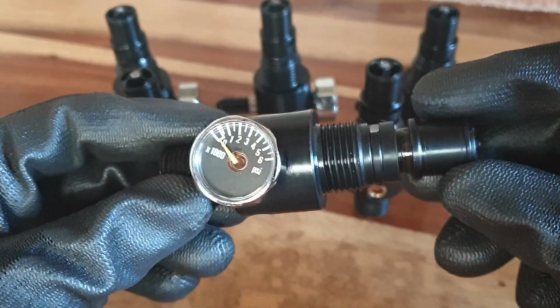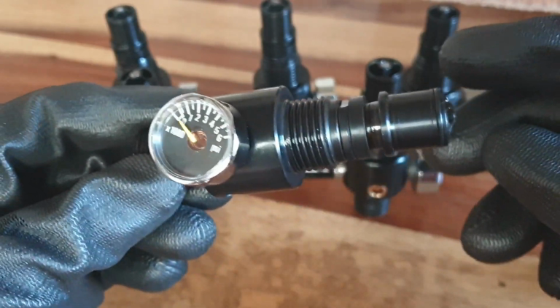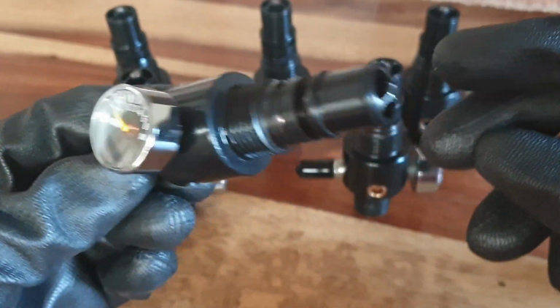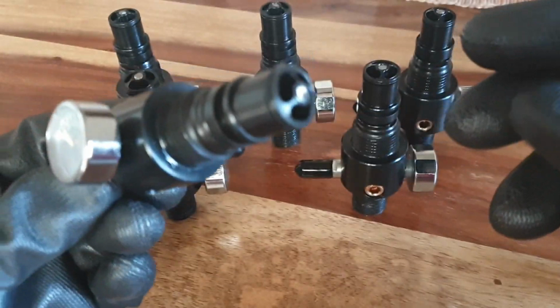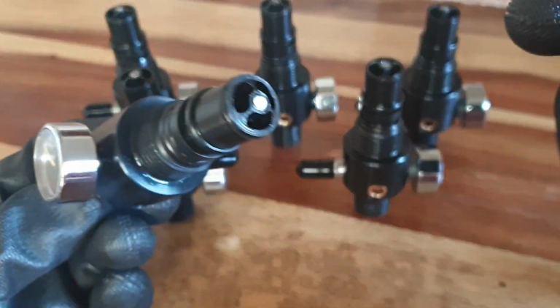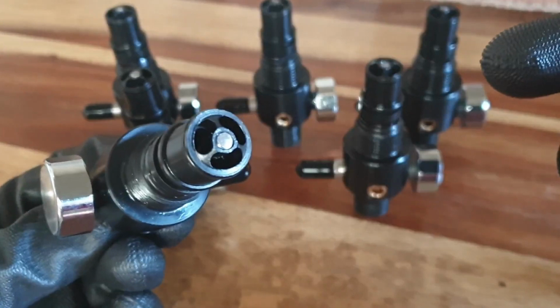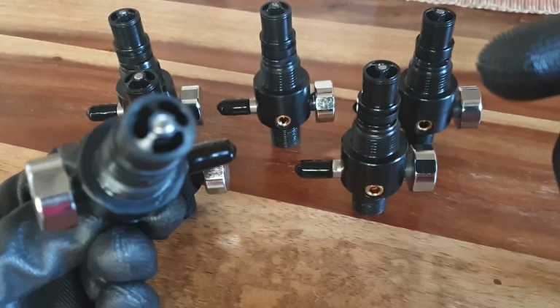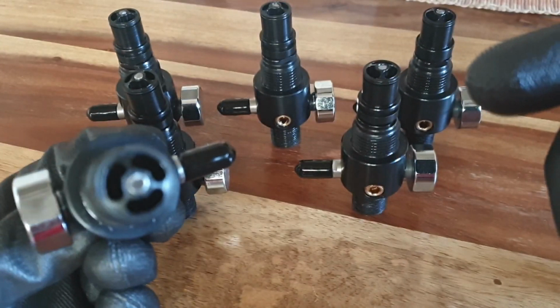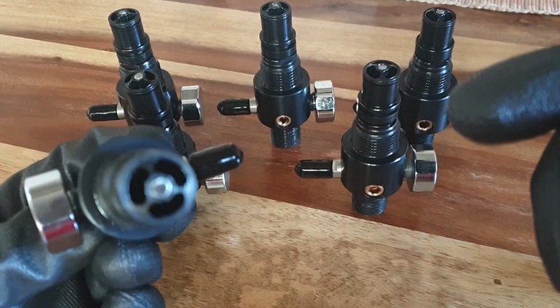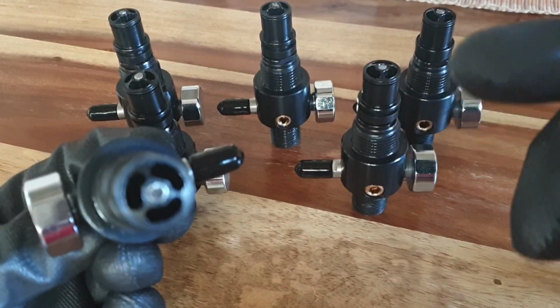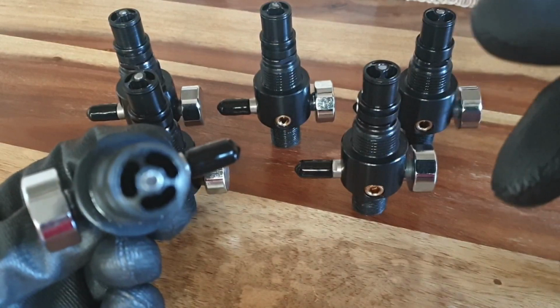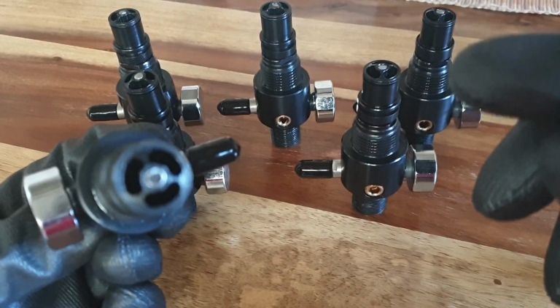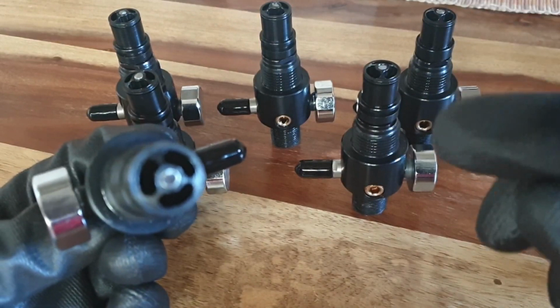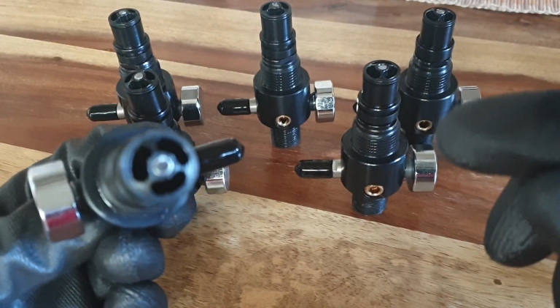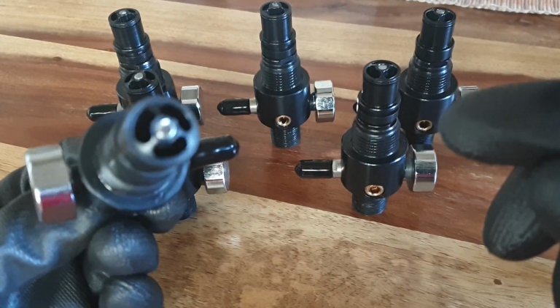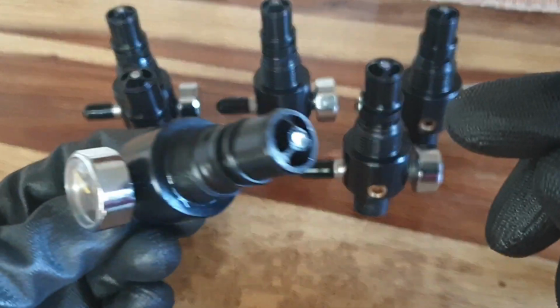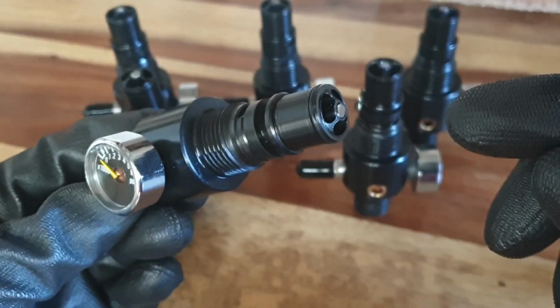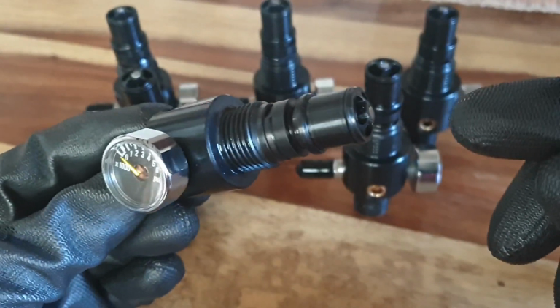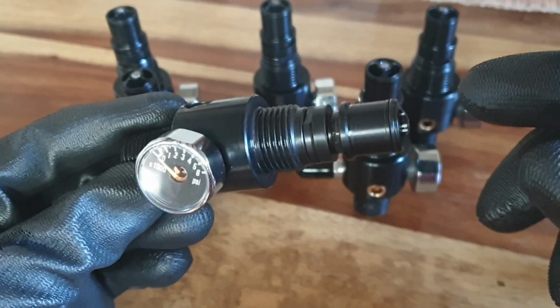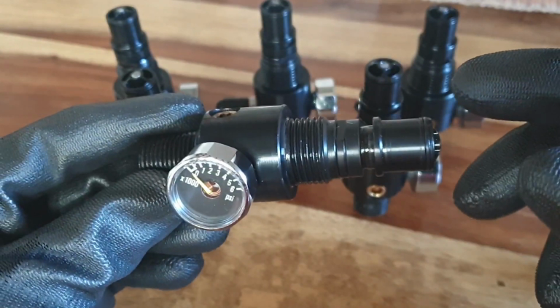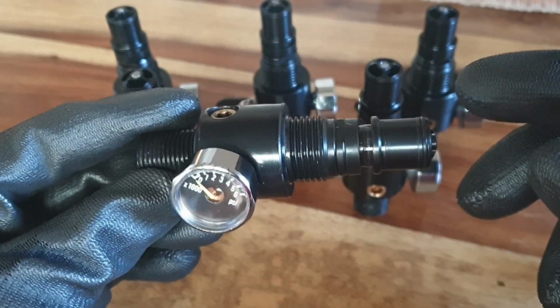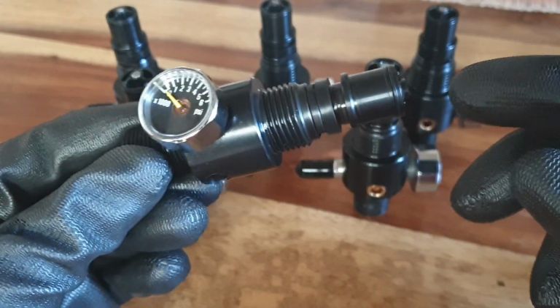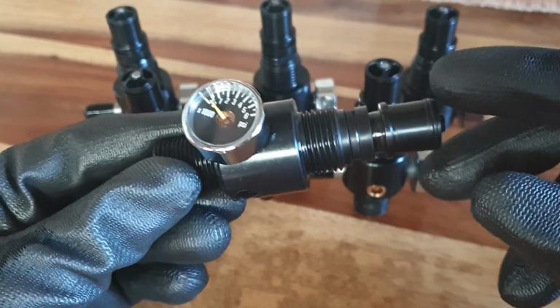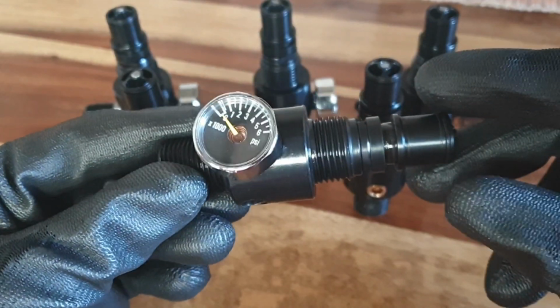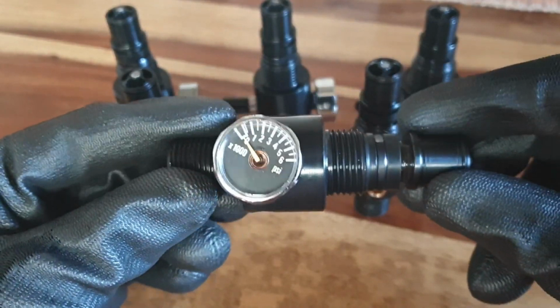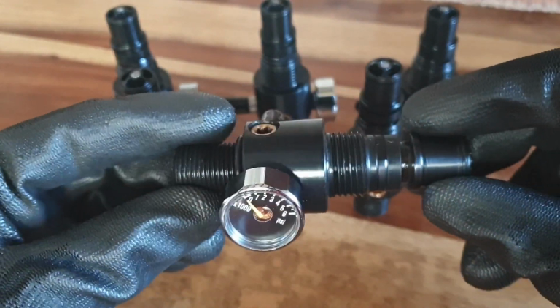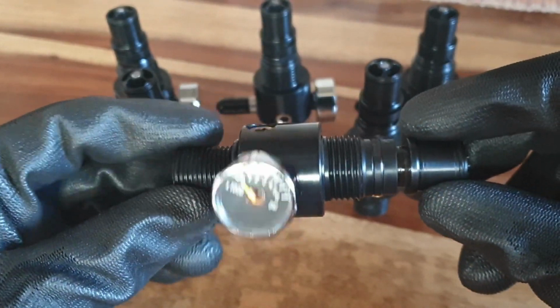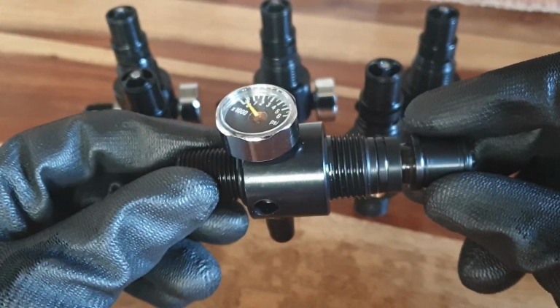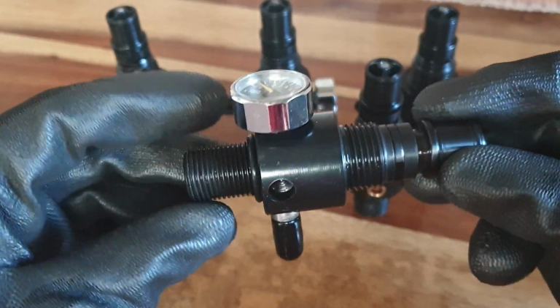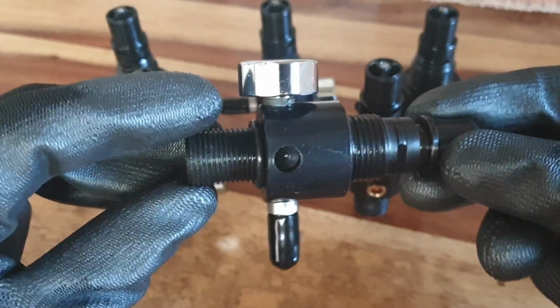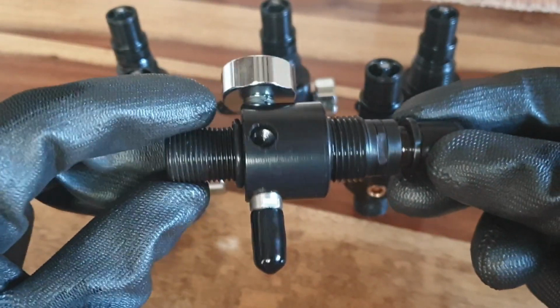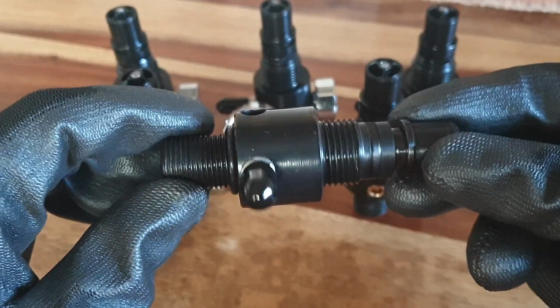One of the biggest changes on this Super Texan in .50 caliber is the design of the low profile quick flow top hat. This actually allows the loading of bullets up to 633 grains in the .50 caliber.